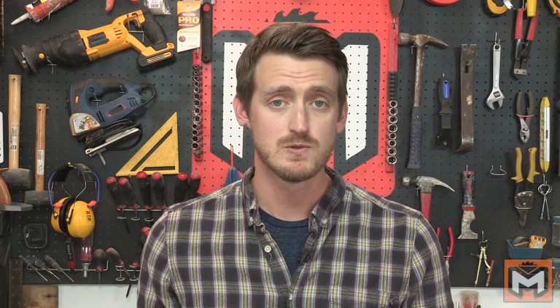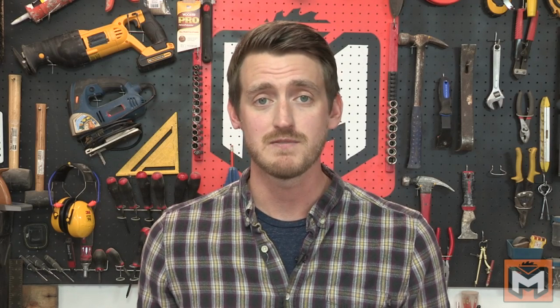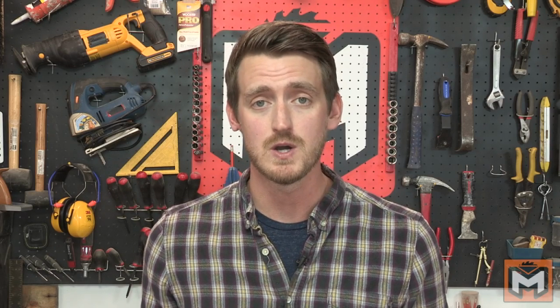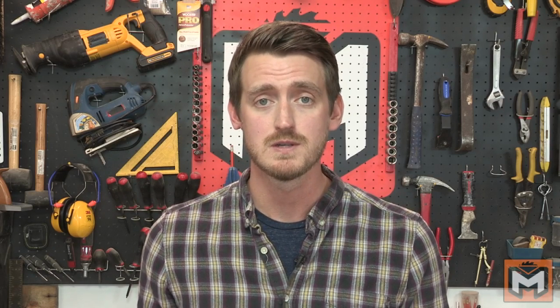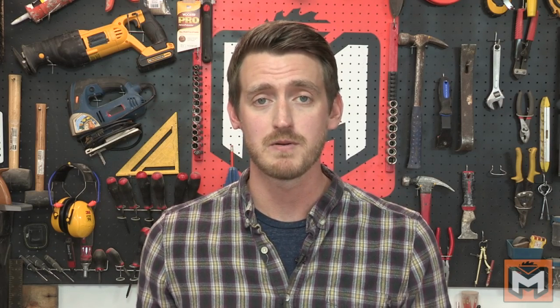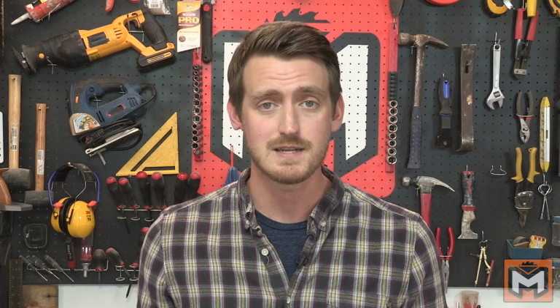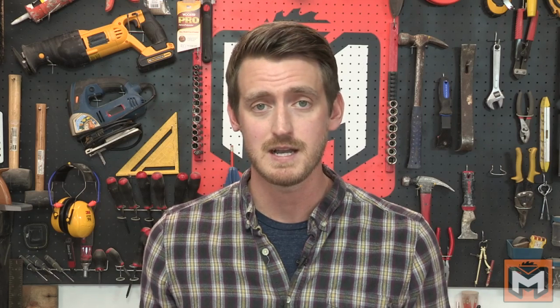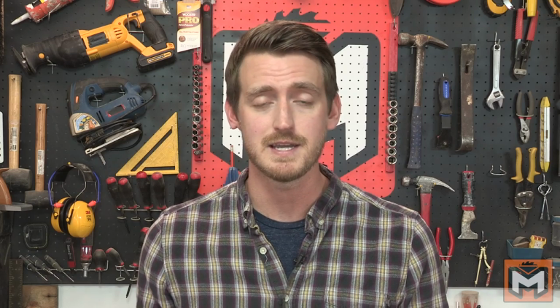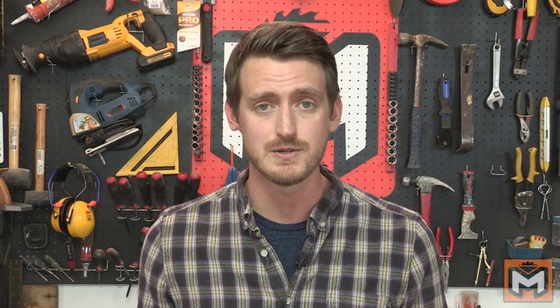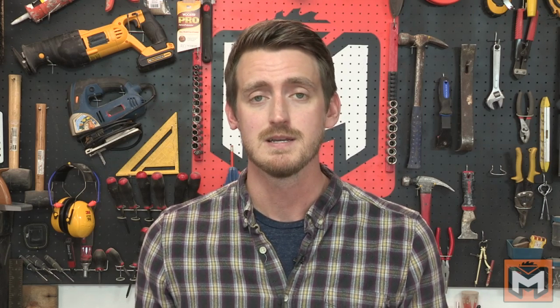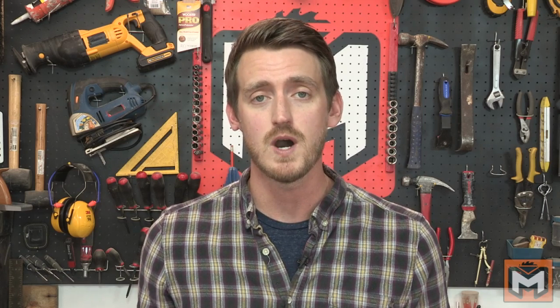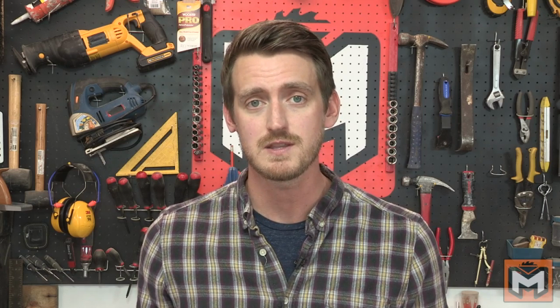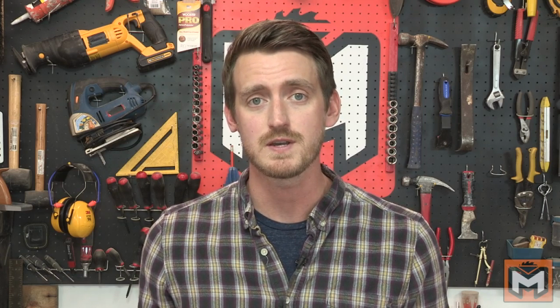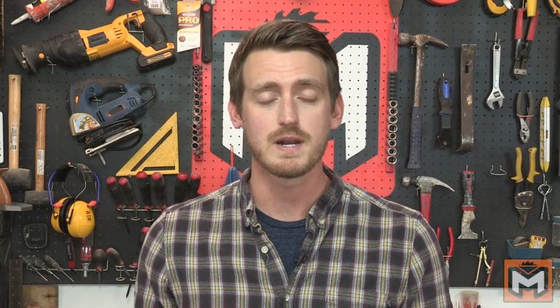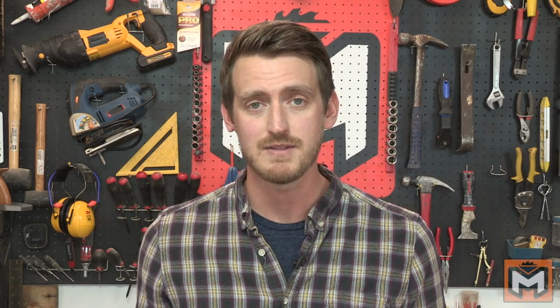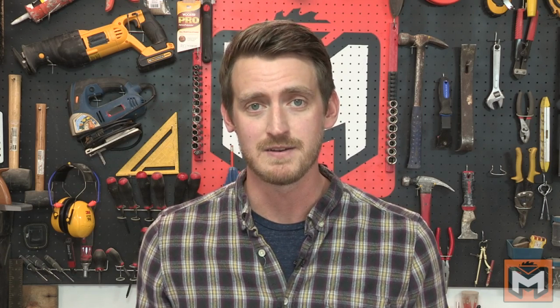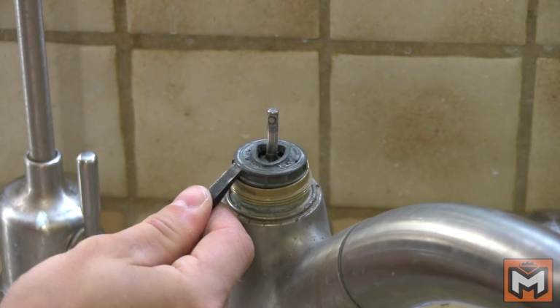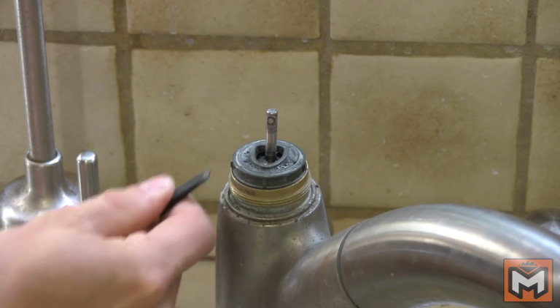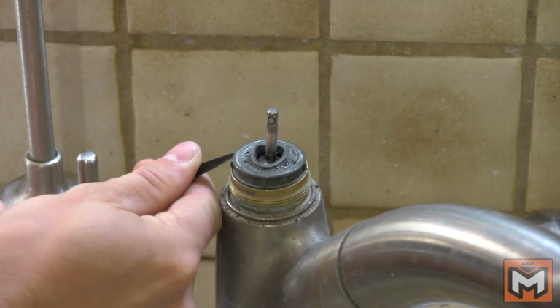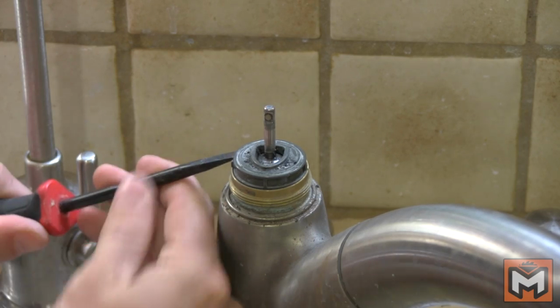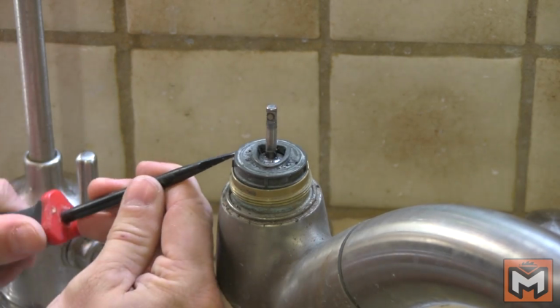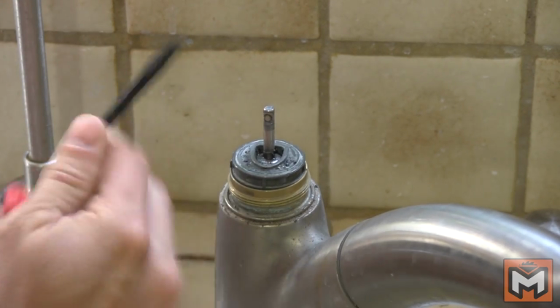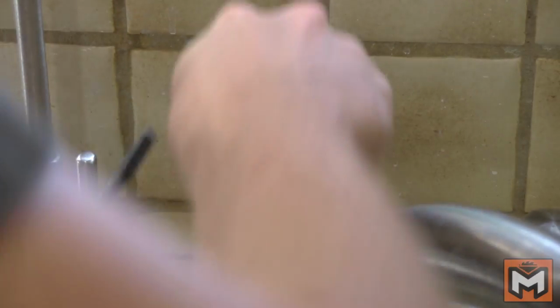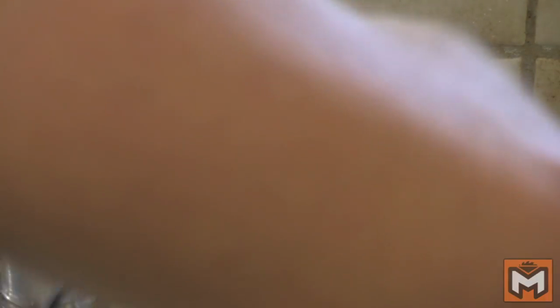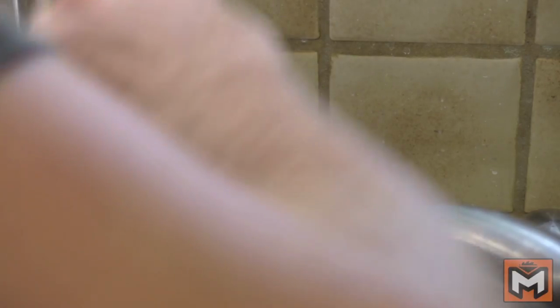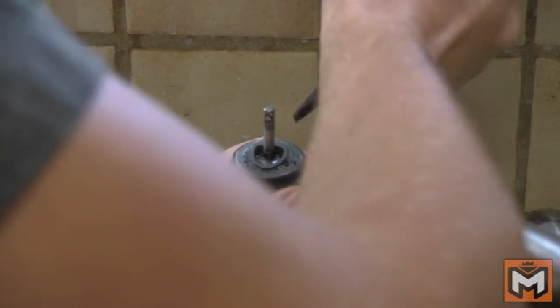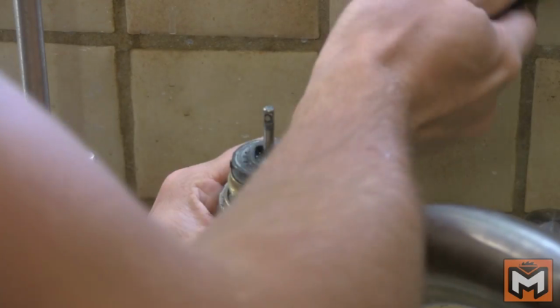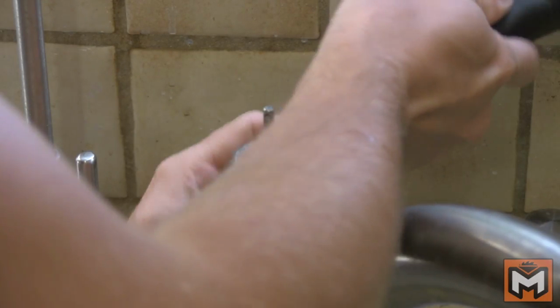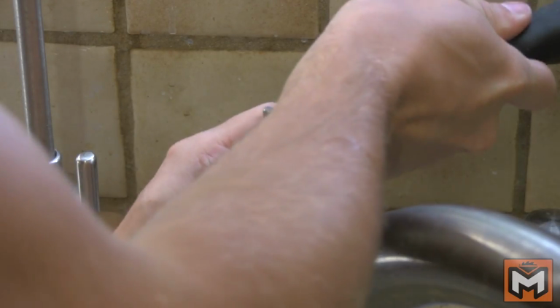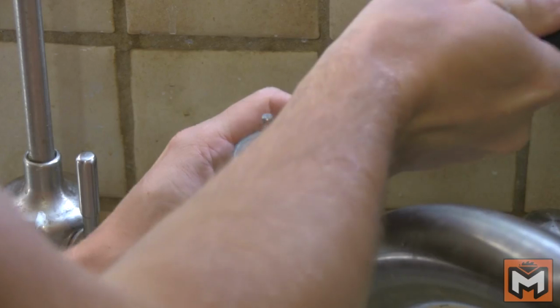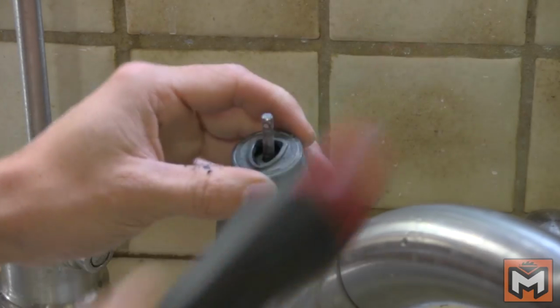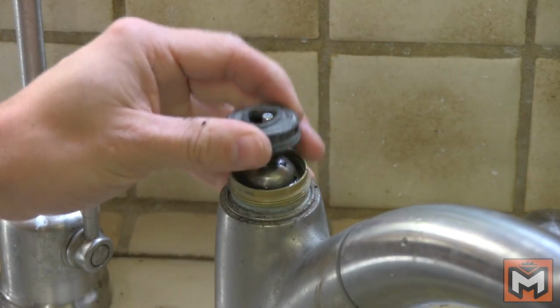Use a piece of an old hose, a rubber gasket of some kind, an inner tube, even a washcloth could work — whatever you have lying around. With the cap off, next we'll remove the water control cam, which is the v-shaped piece holding the ball assembly in place. Gently pry it out with a screwdriver.